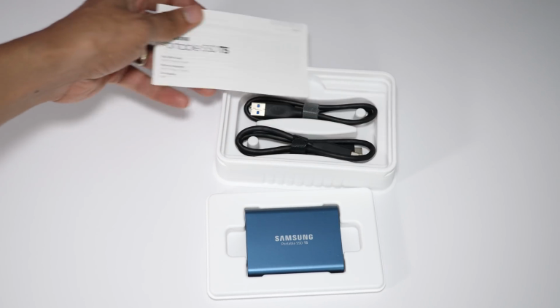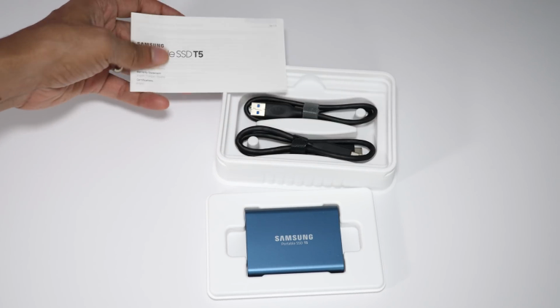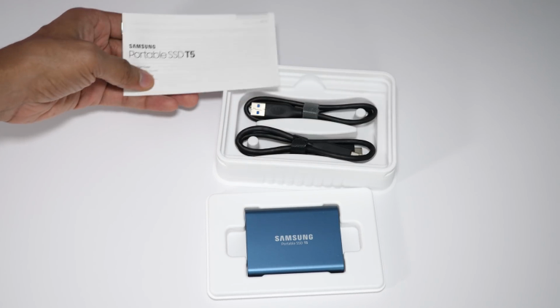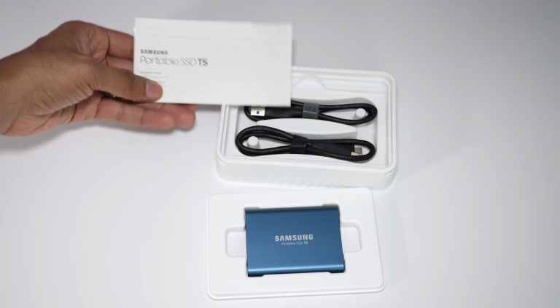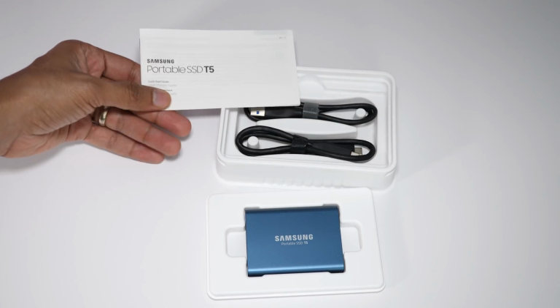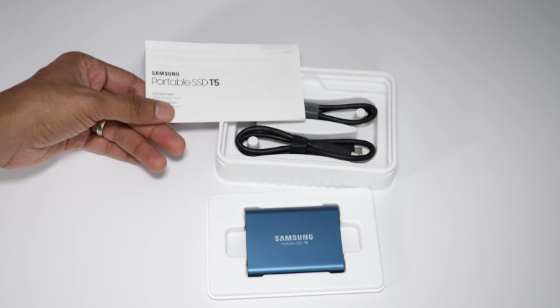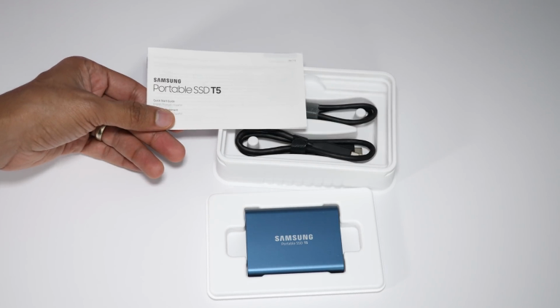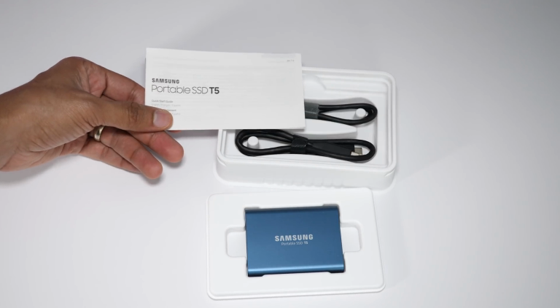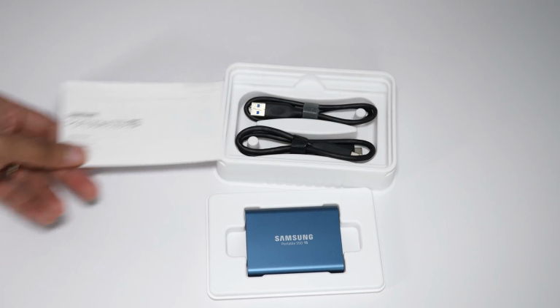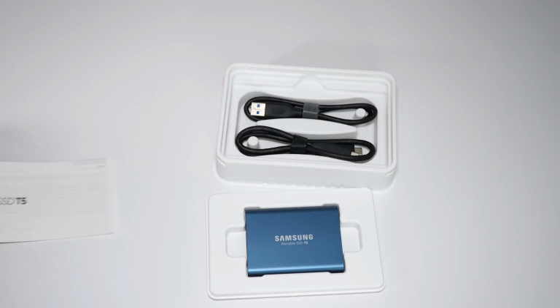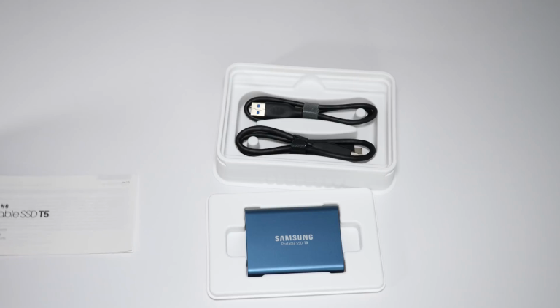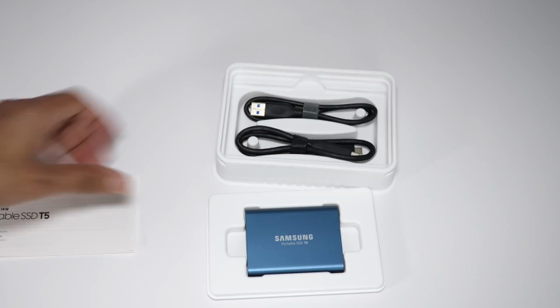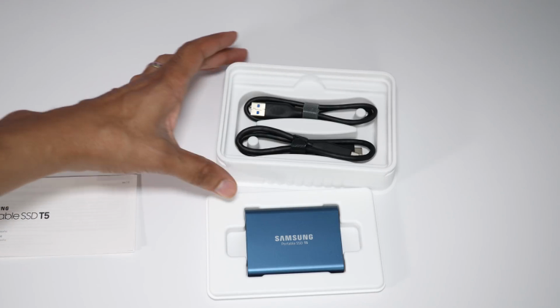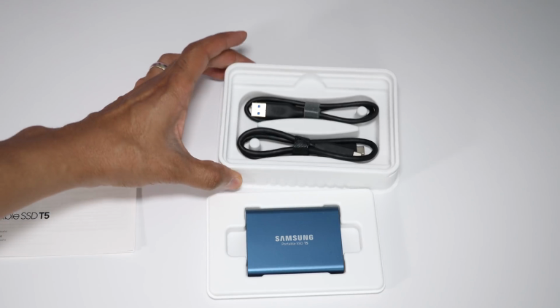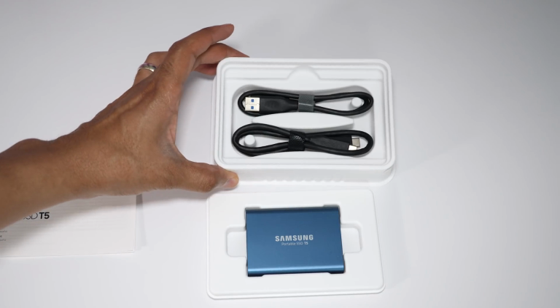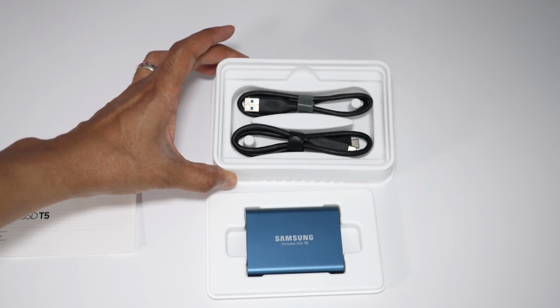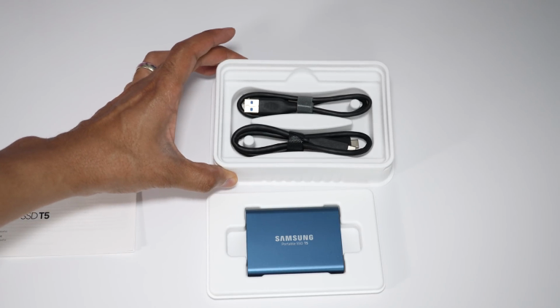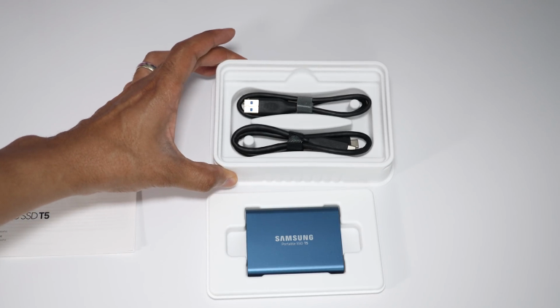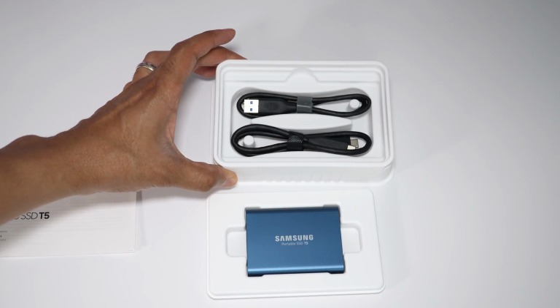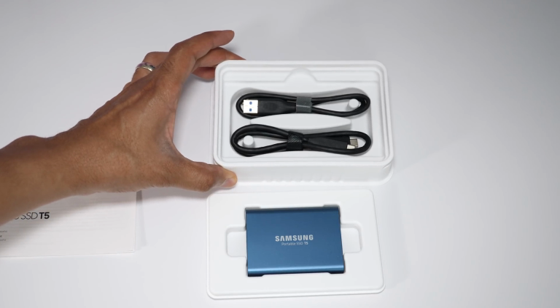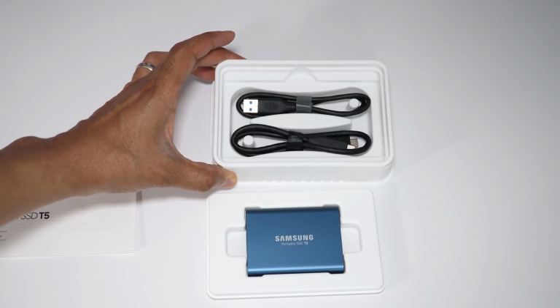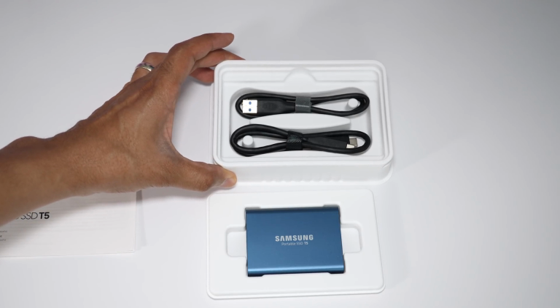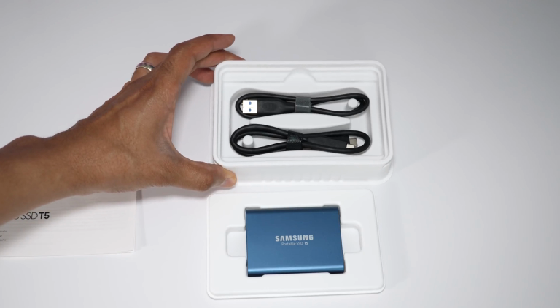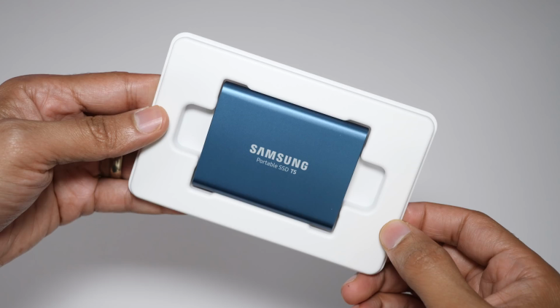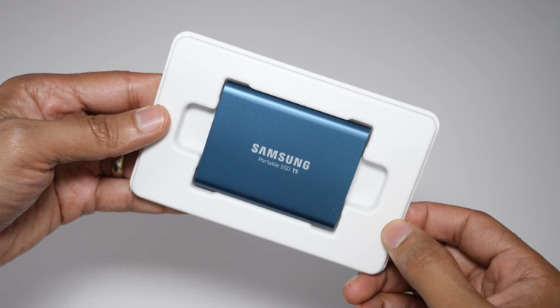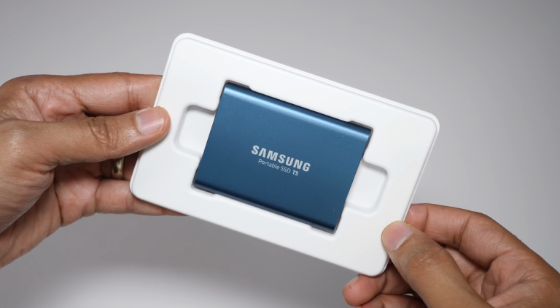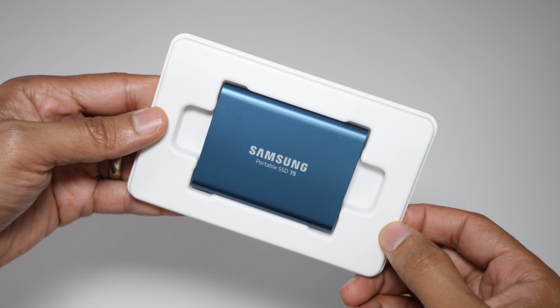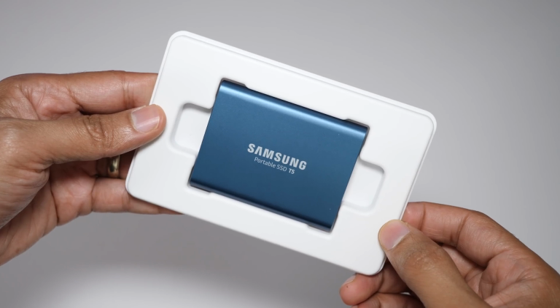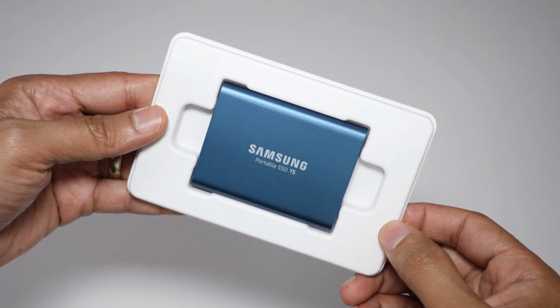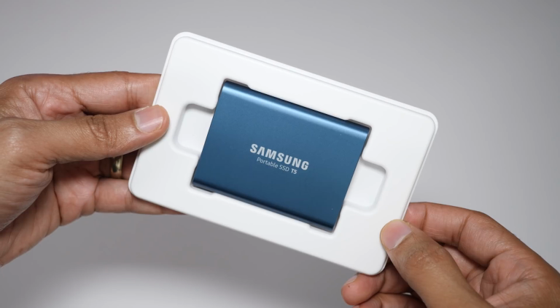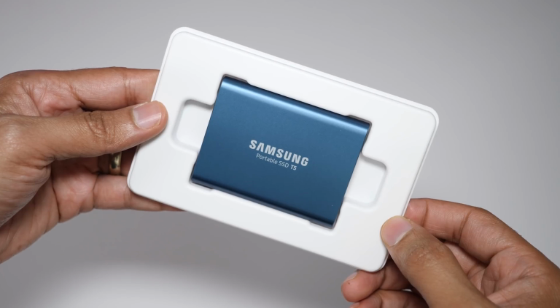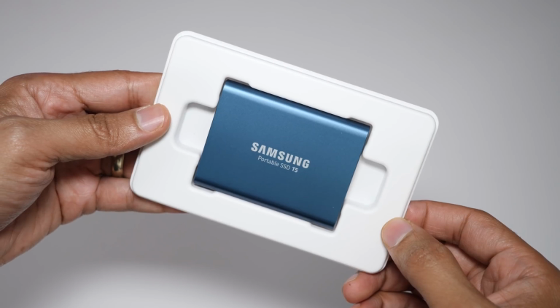Inside the box, you'll see an instruction manual. And you'll also notice two USB cables inside — a USB-C to USB-C cable and a USB-C to USB-A cable.